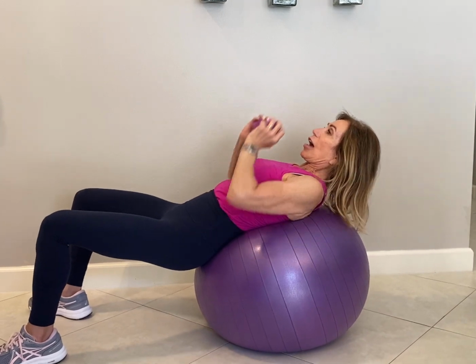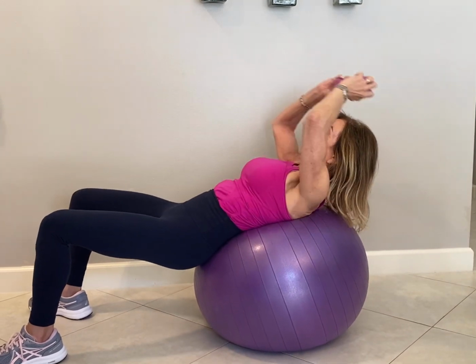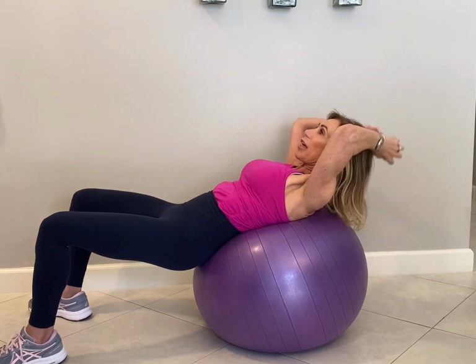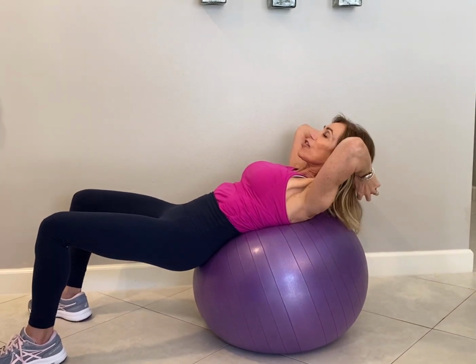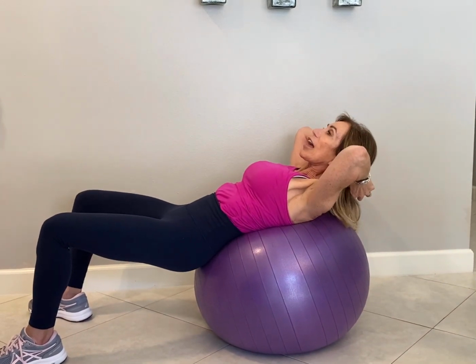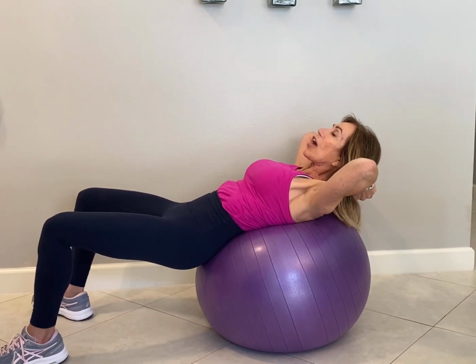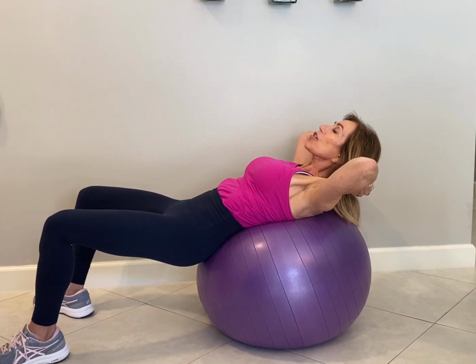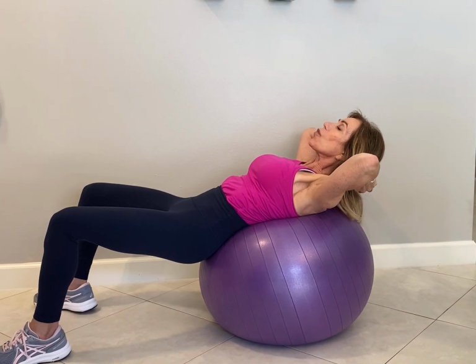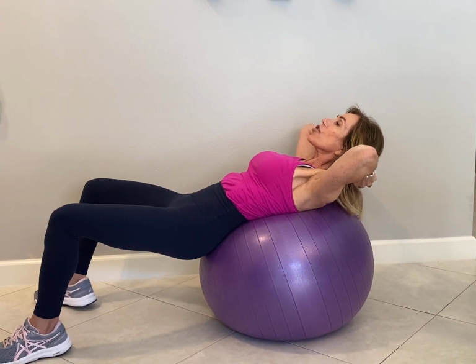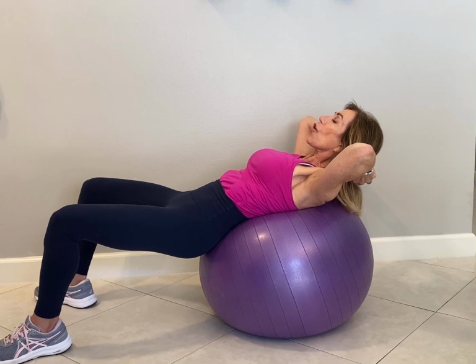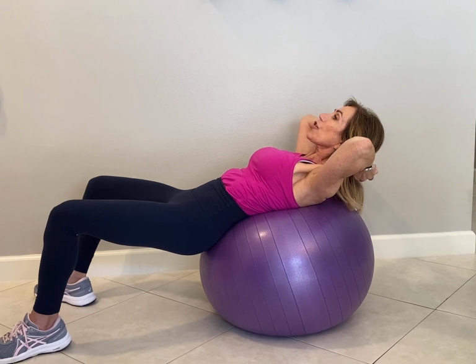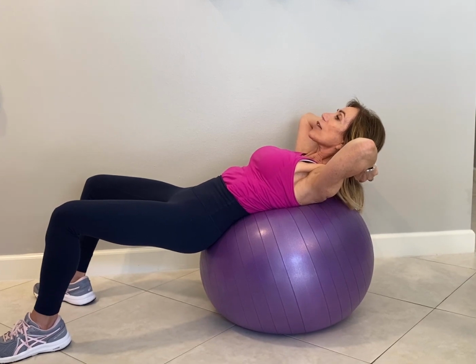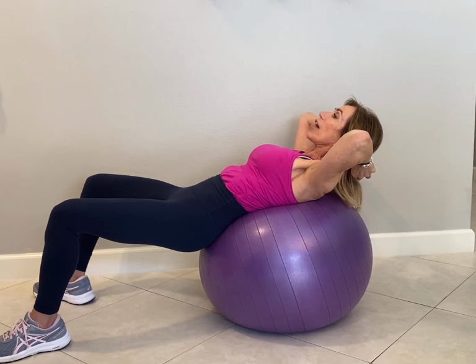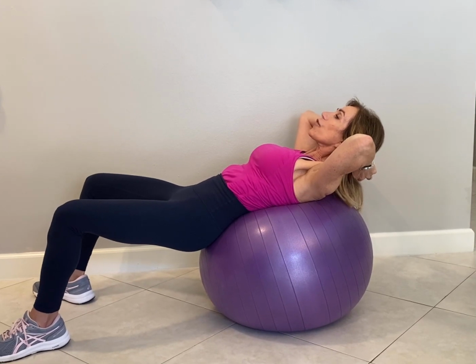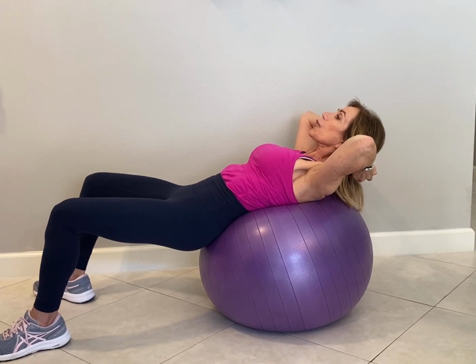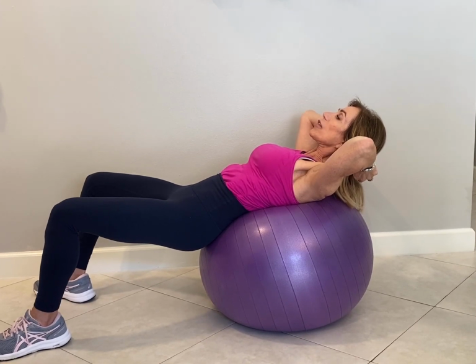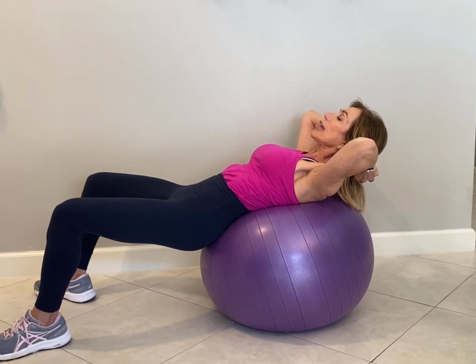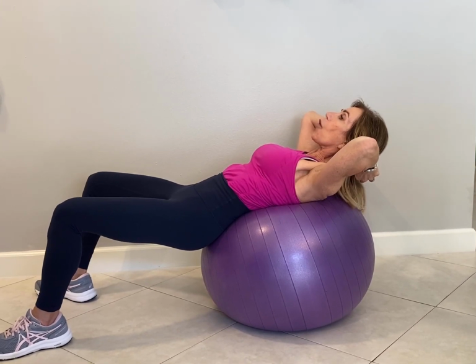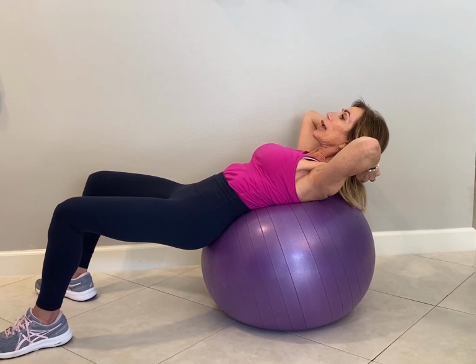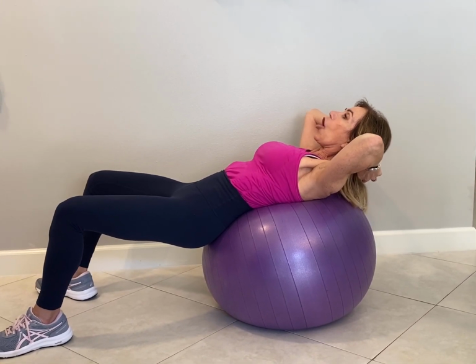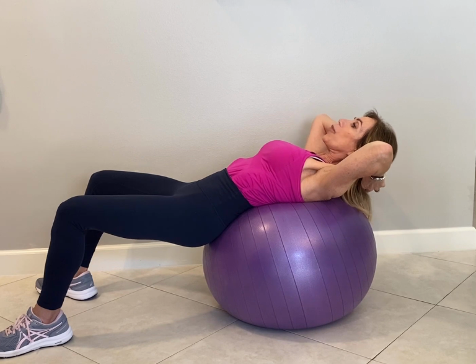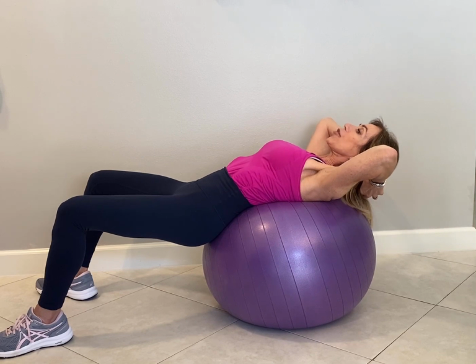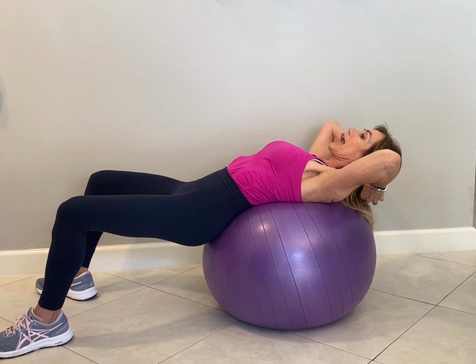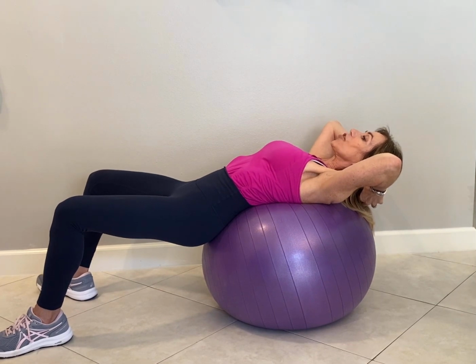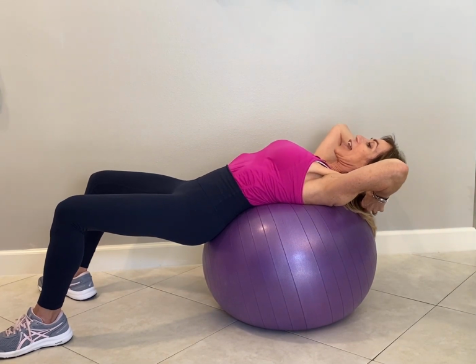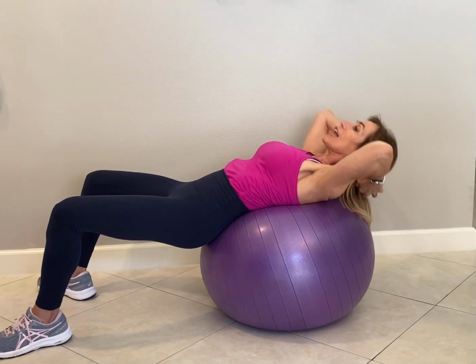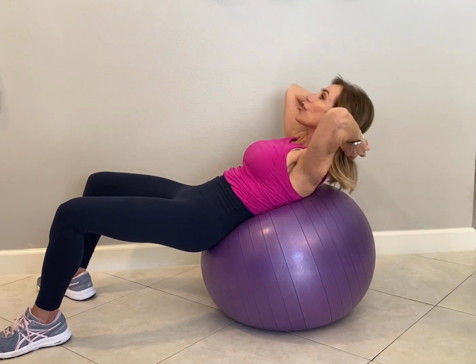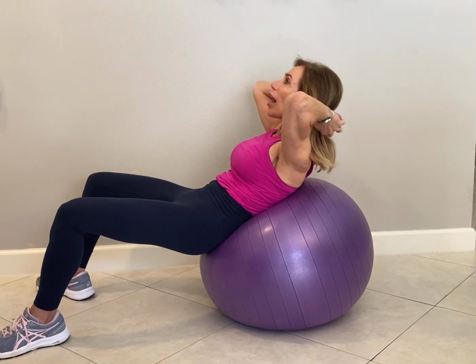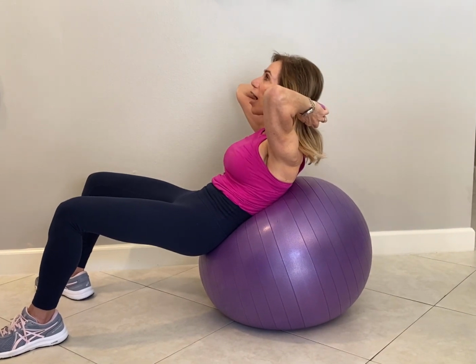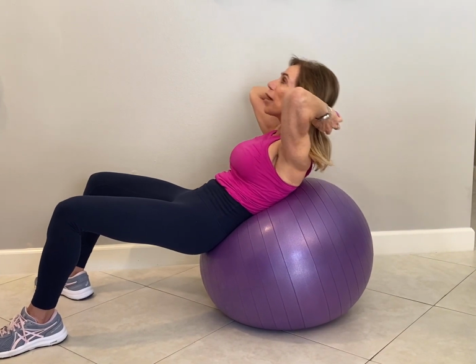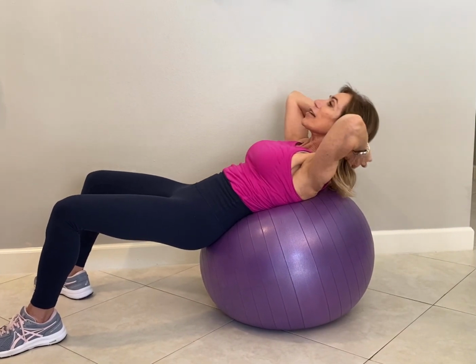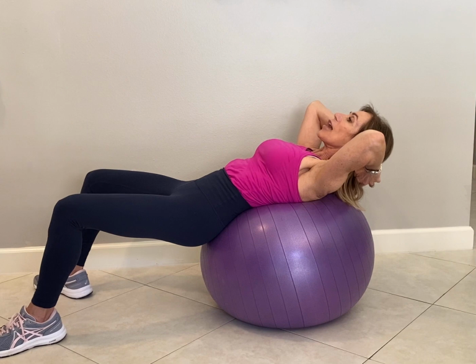Hands come behind your head, elbows nice and wide, chin is off your chest. Find that focus point where the ceiling and the wall meet. Open up your ribcage and exhale as you contract up and come down.